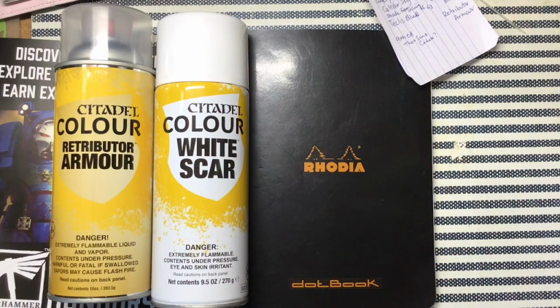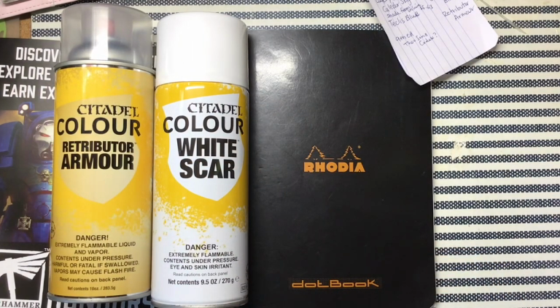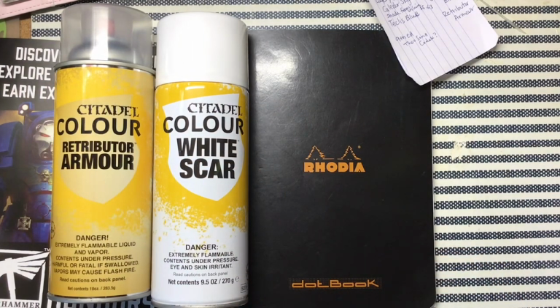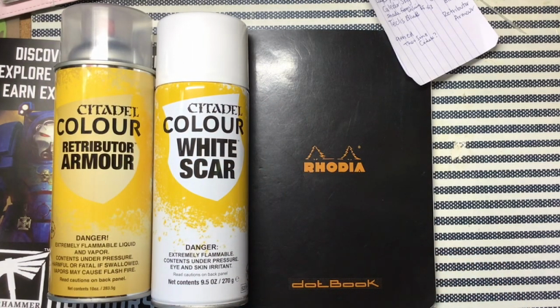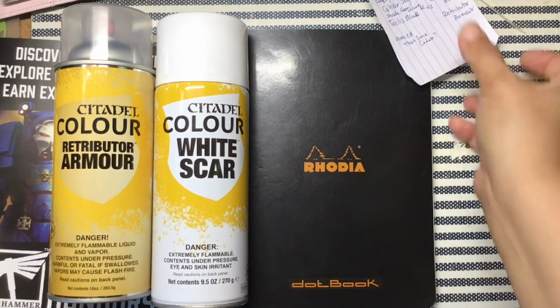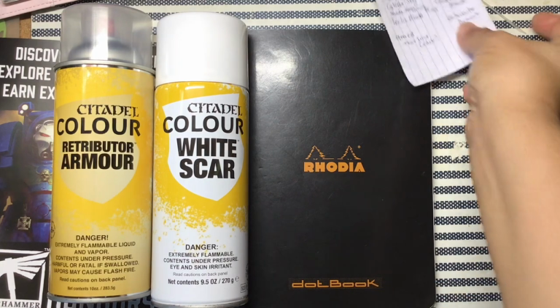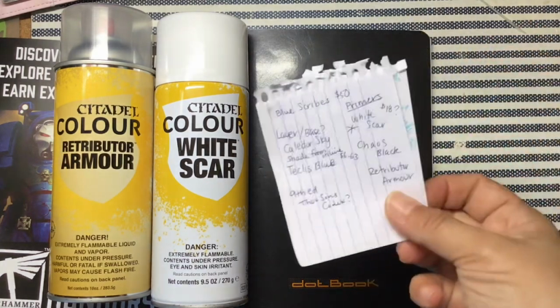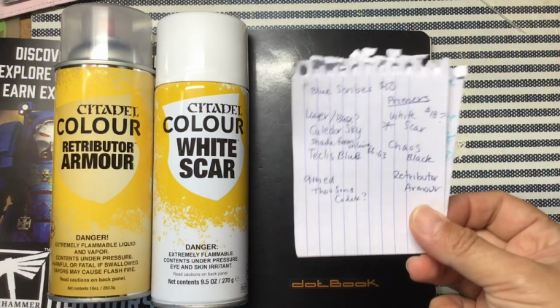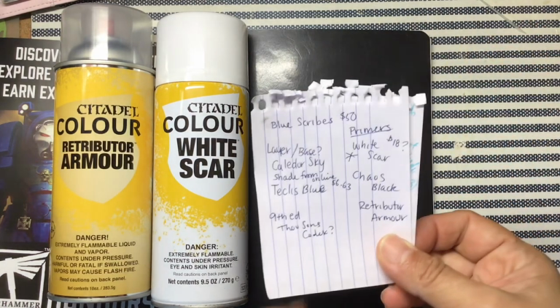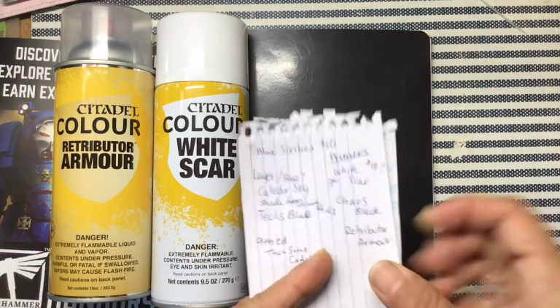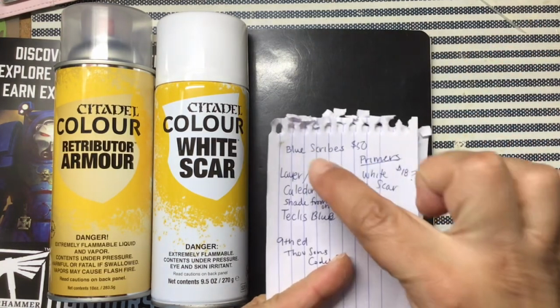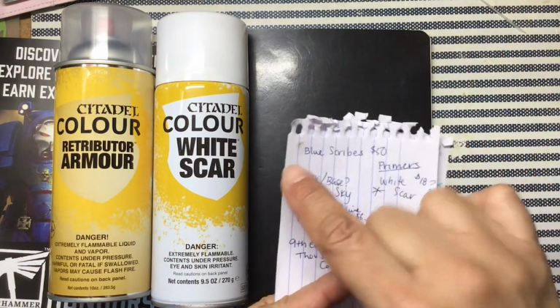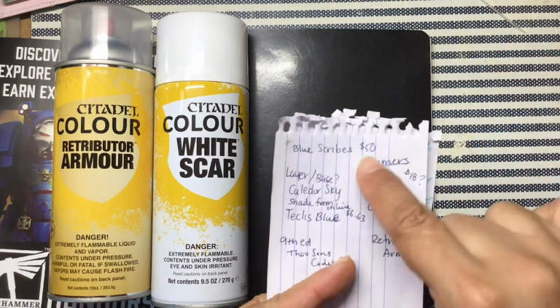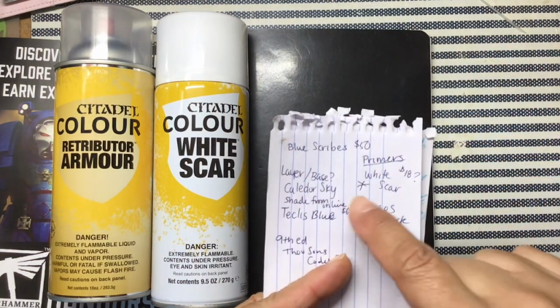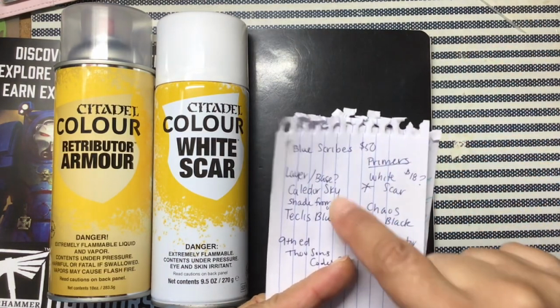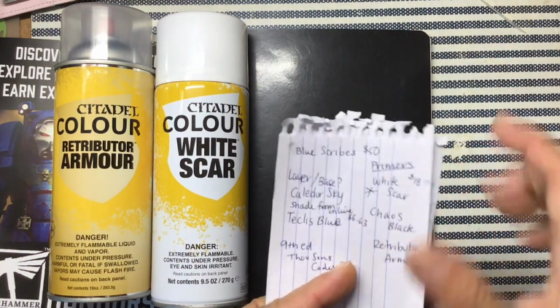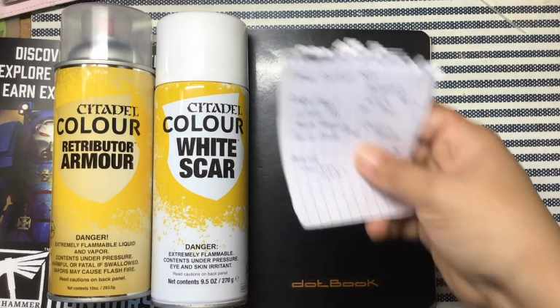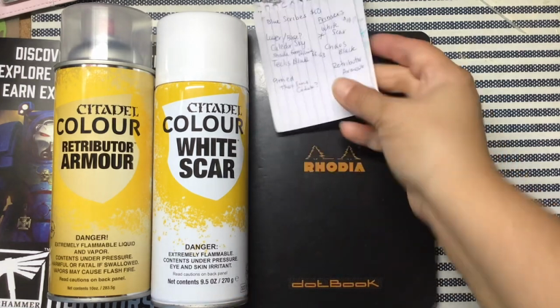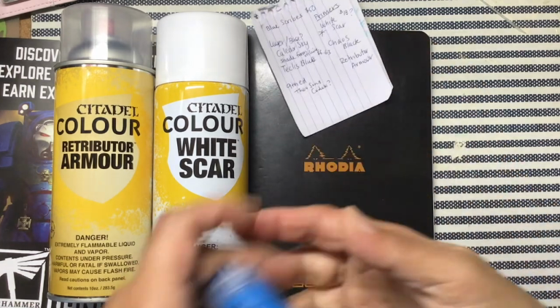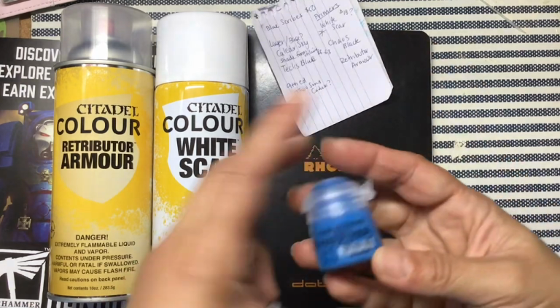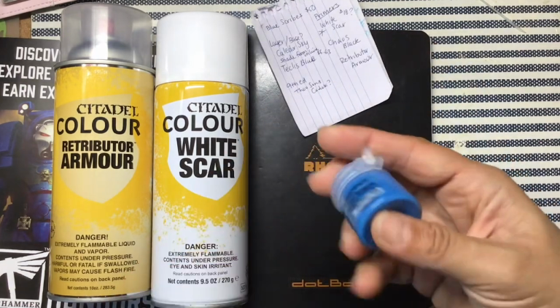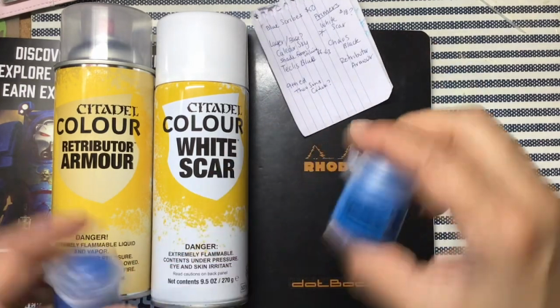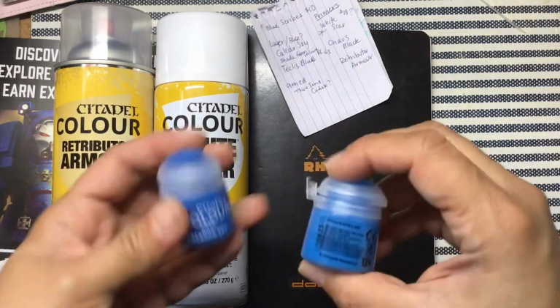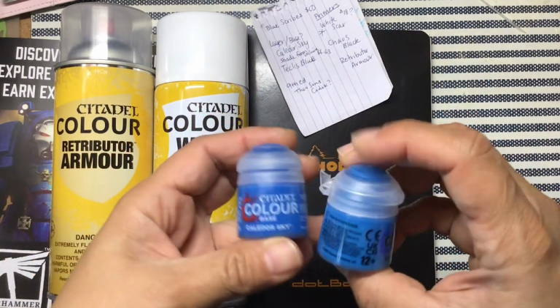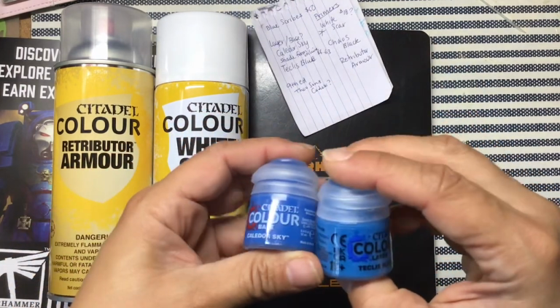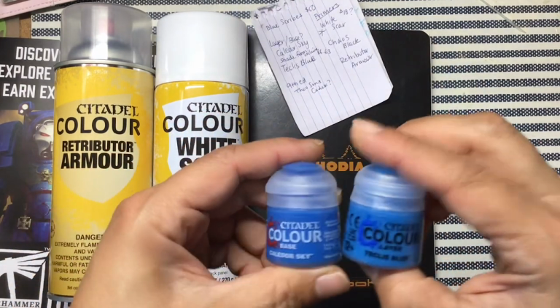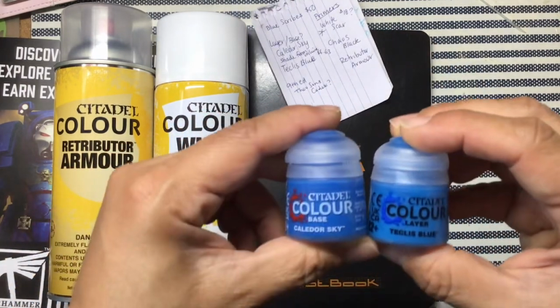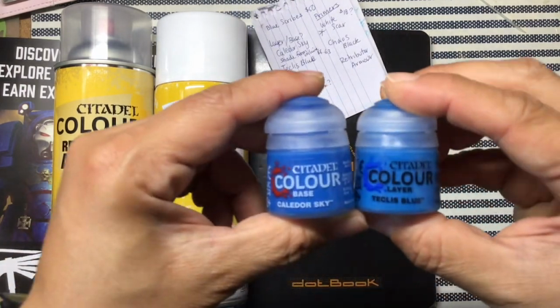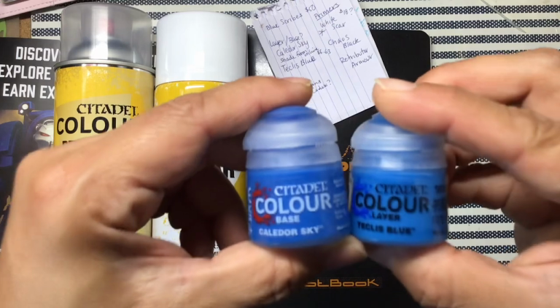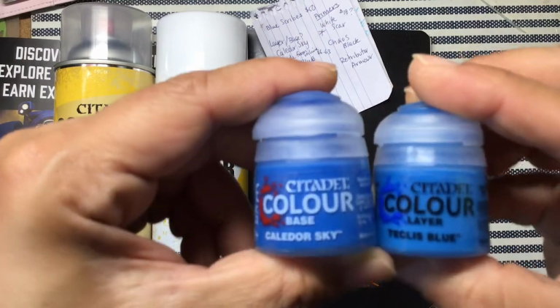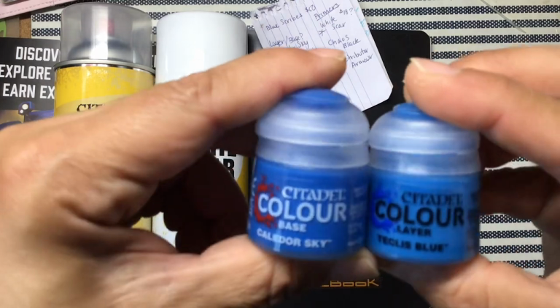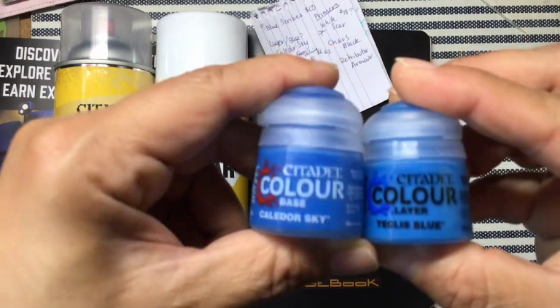I got the two most expensive things I've ever bought spray for, but I know they're good — I've used both before. I heard Wyrd Scars is new. Of course, no Blue Scribes. The colors I bought are for the Blue Scribes, so someday I'm going to find them.